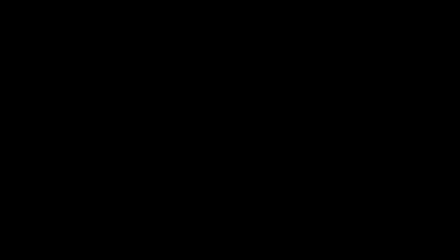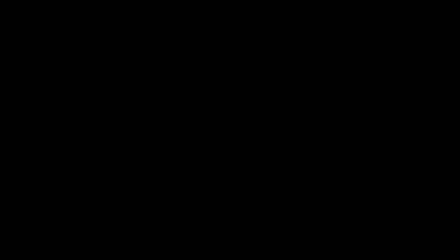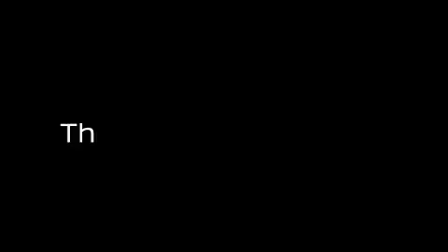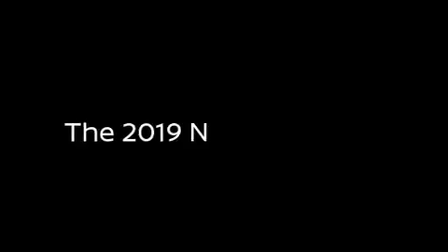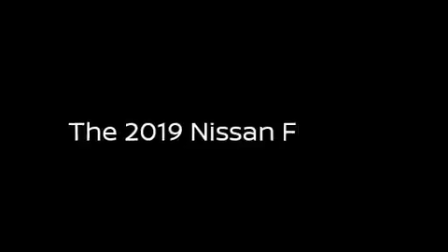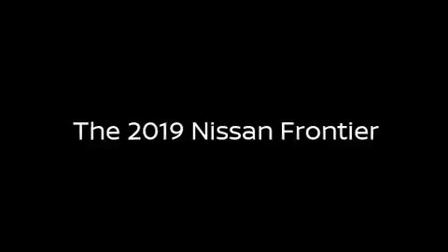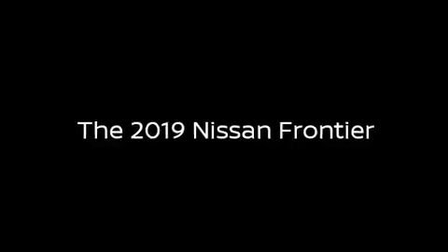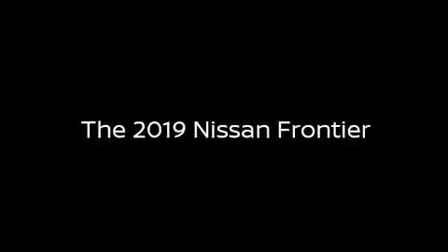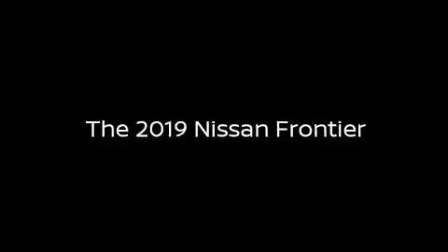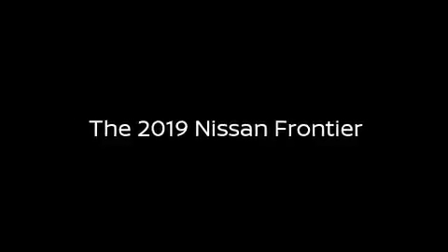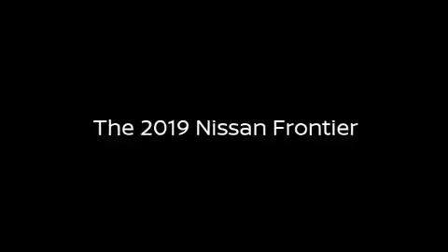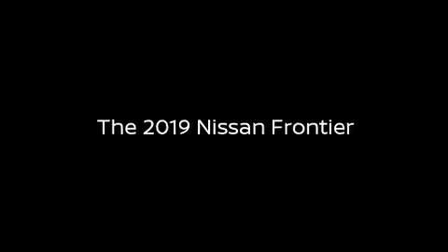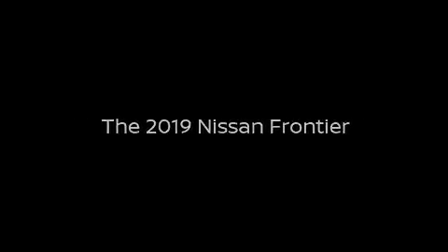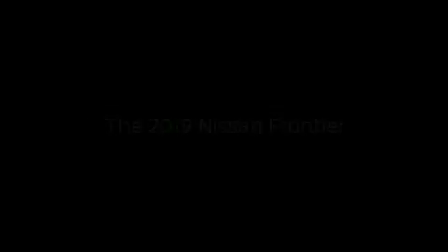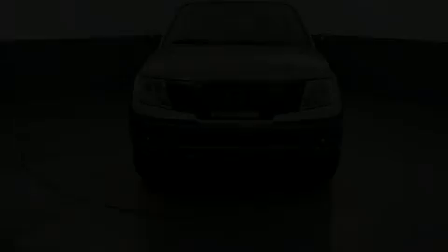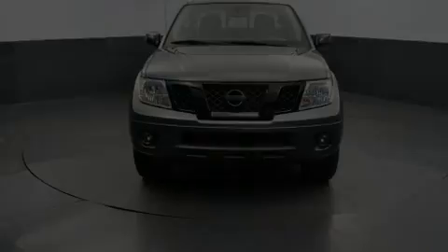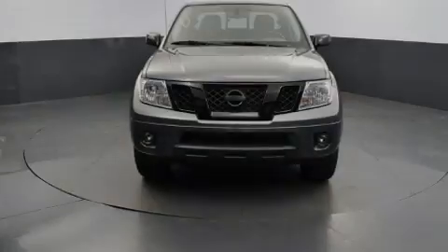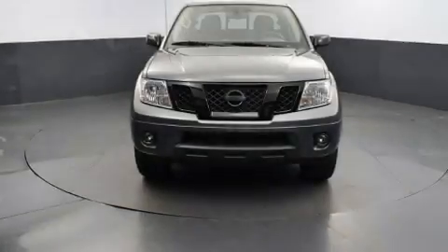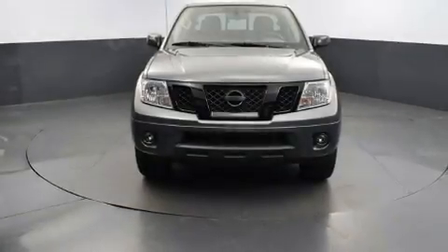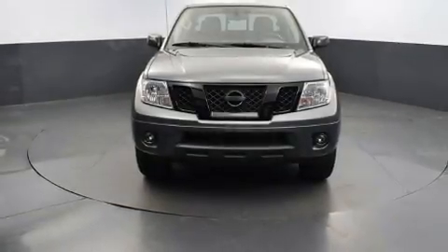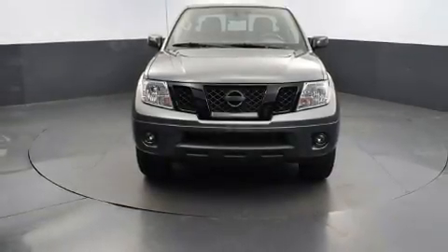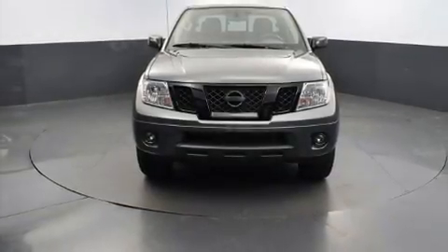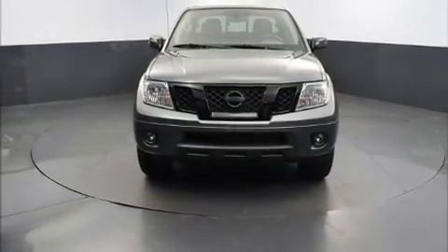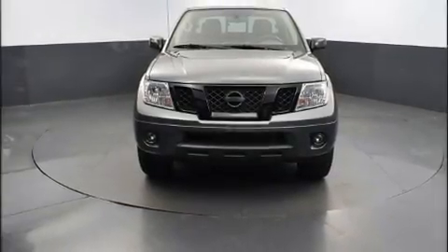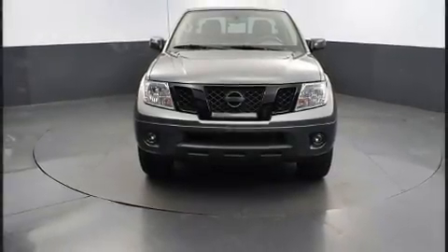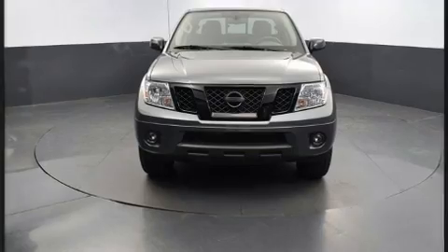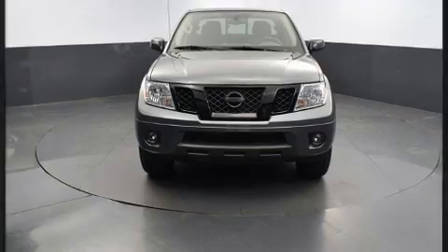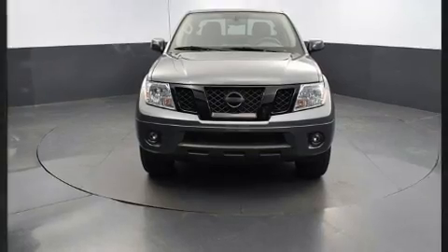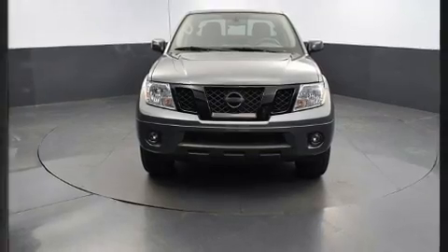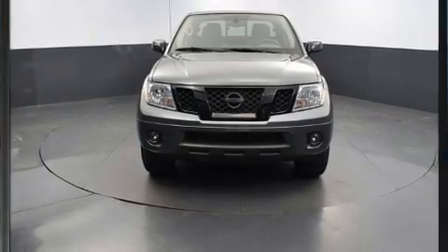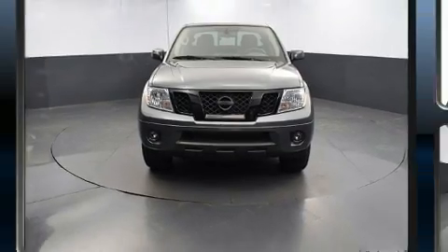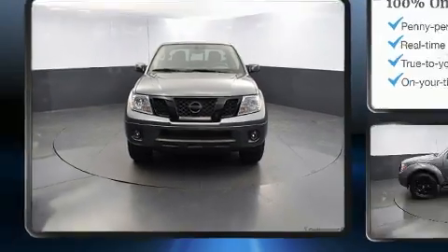The 2019 Nissan Frontier. This four-door, five-passenger truck still has less than 10,000 miles.